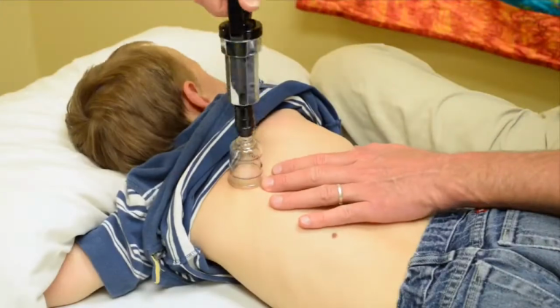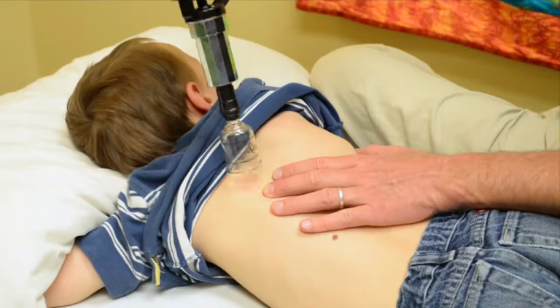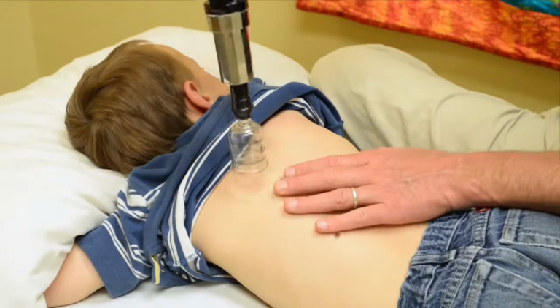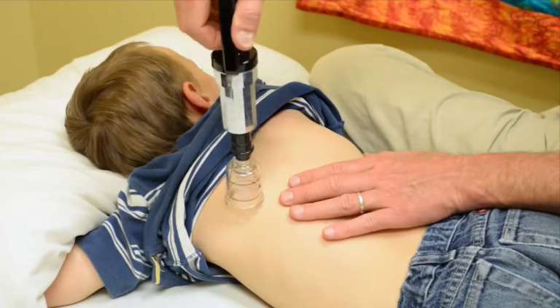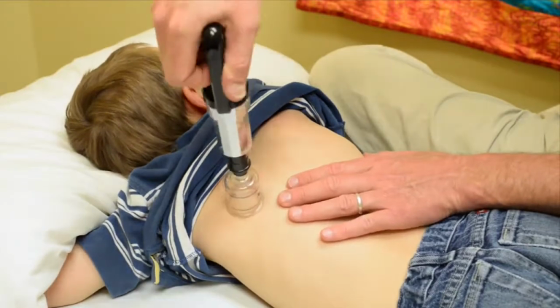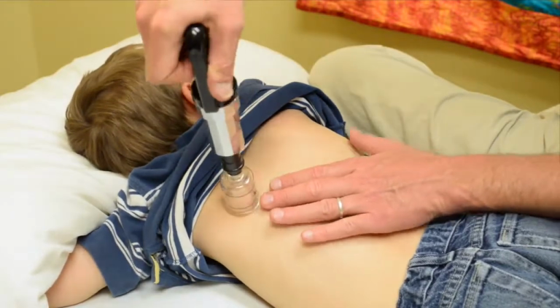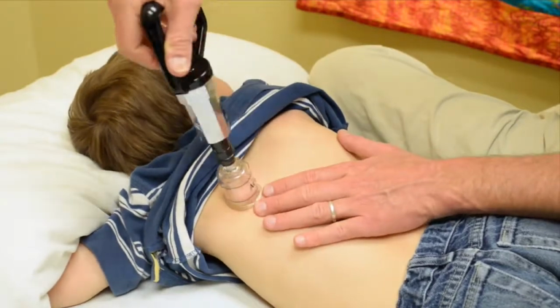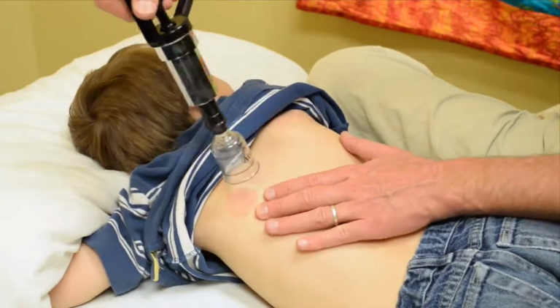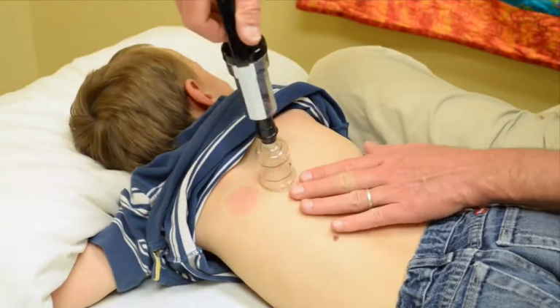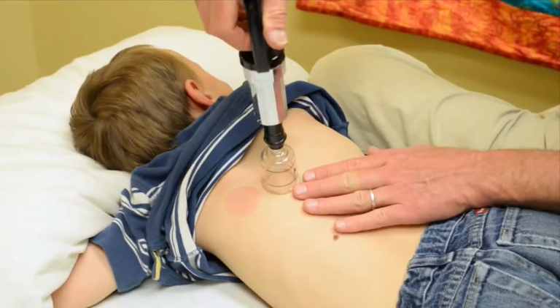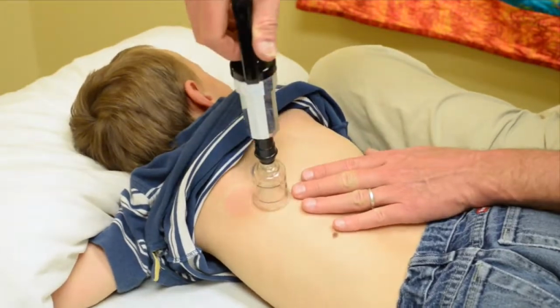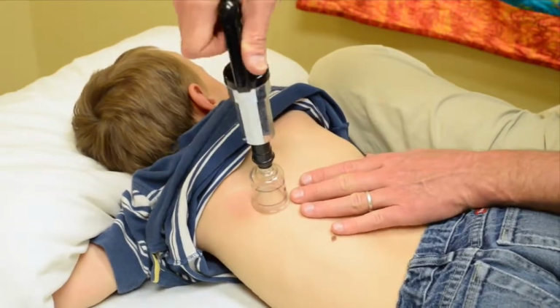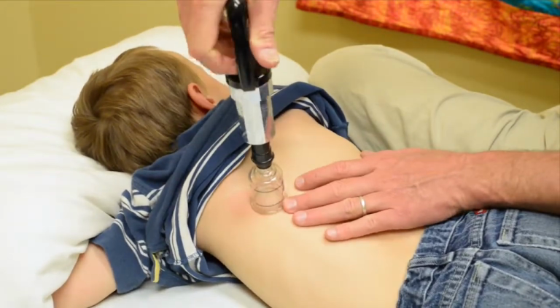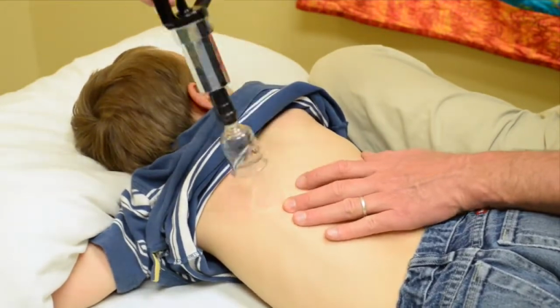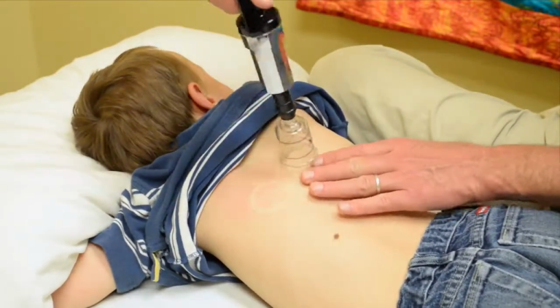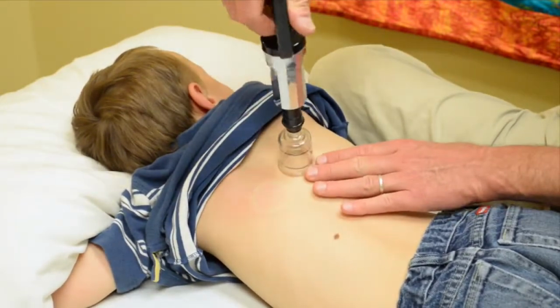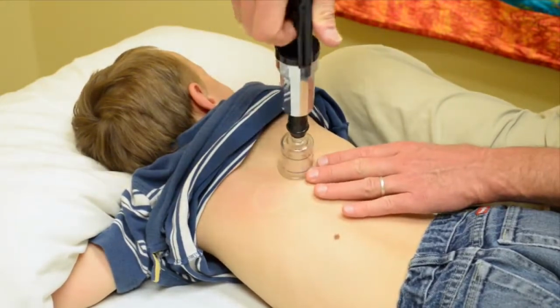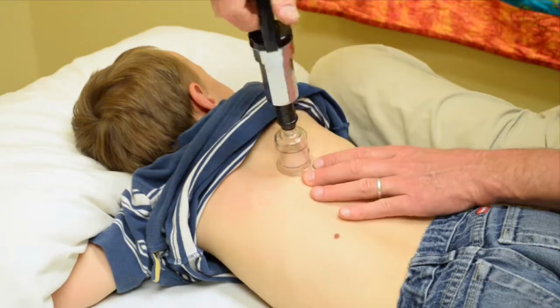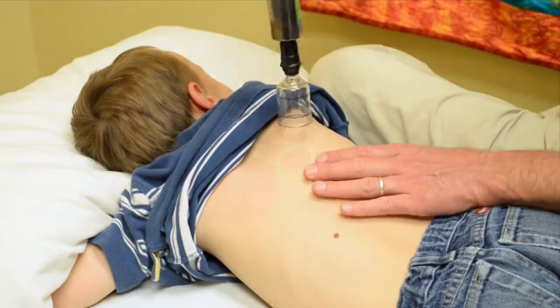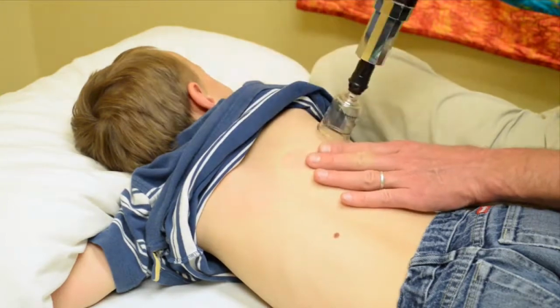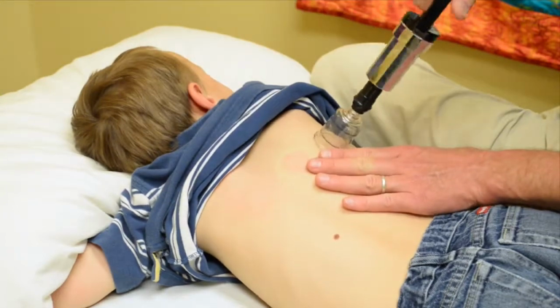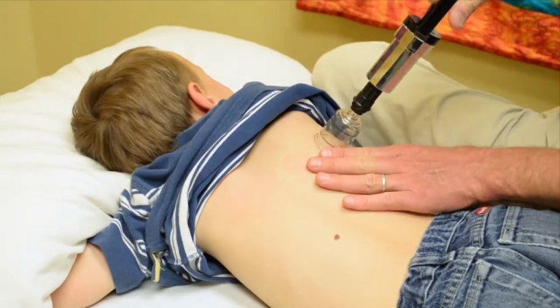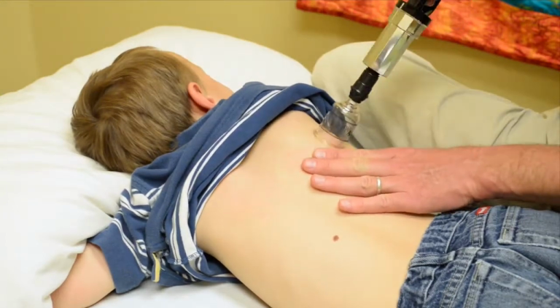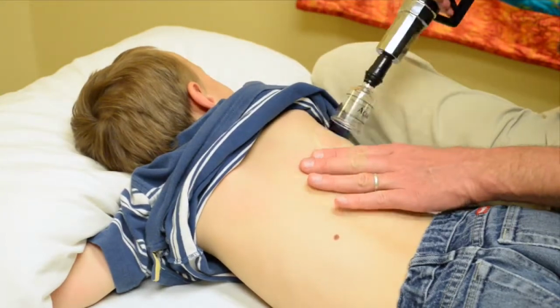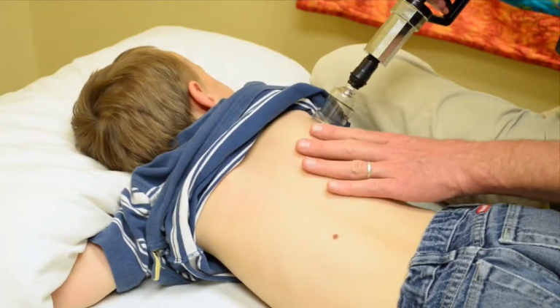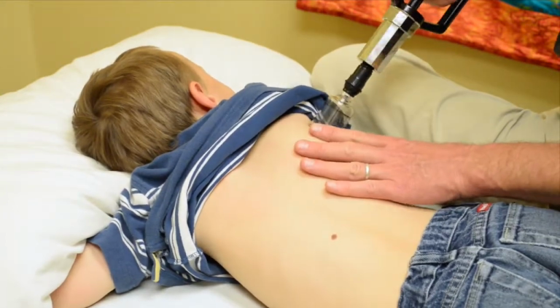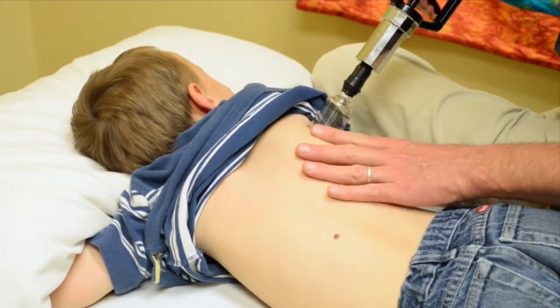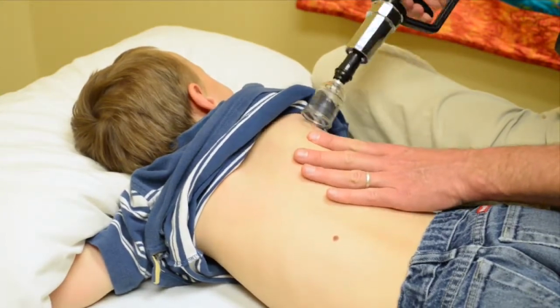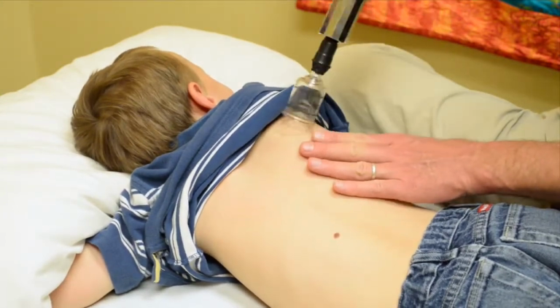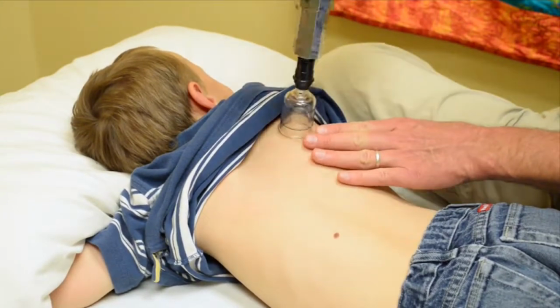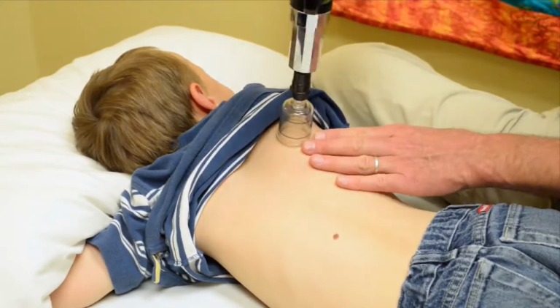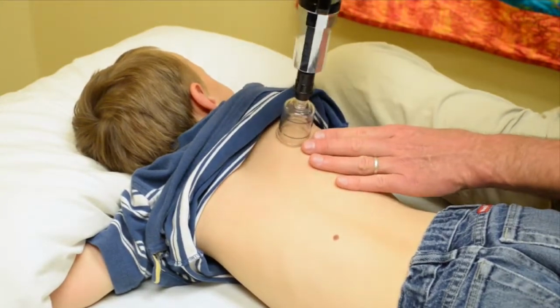You may have heard of cupping. This is a crowd-pleaser because it makes a funny sound when they're removed, so we call it frog kisses. It's used to help the lungs push out colds and stops long-lasting coughs.